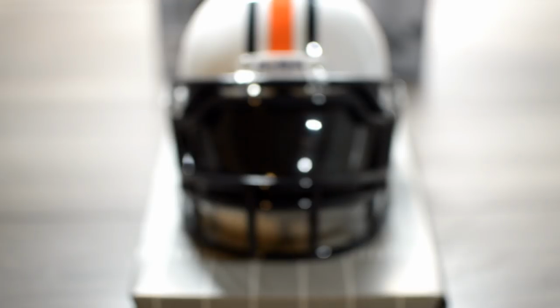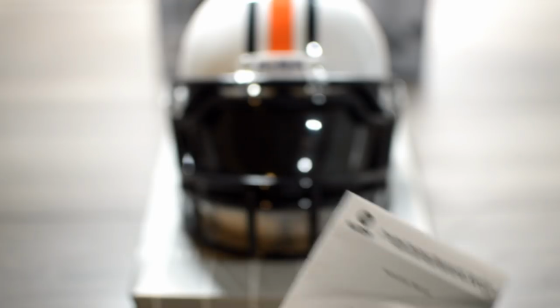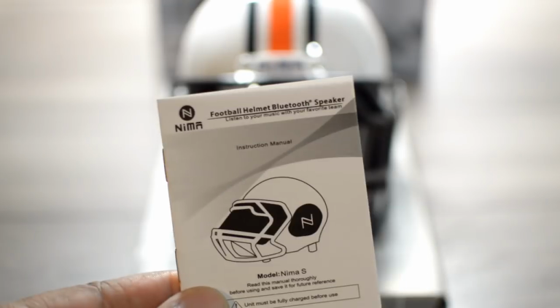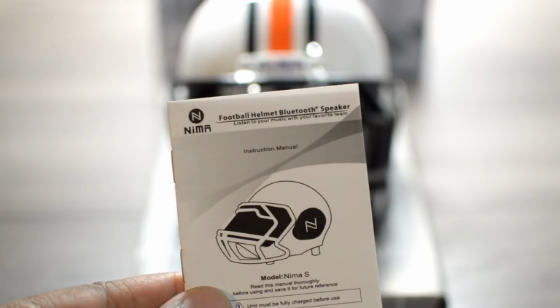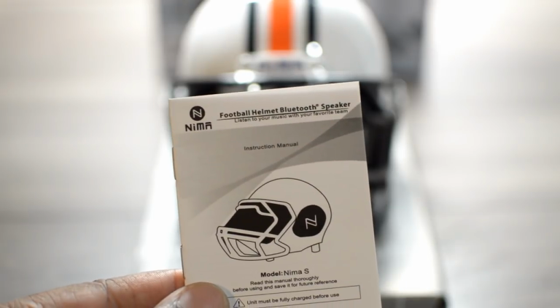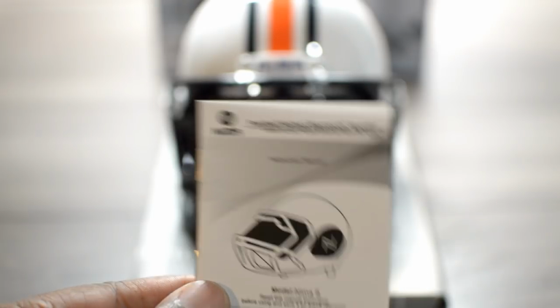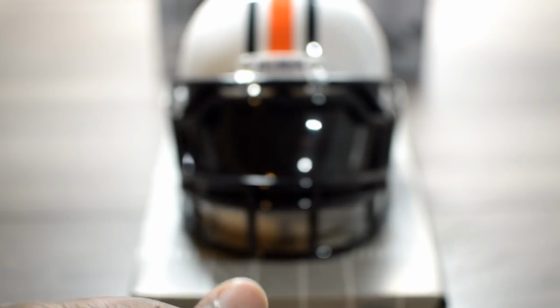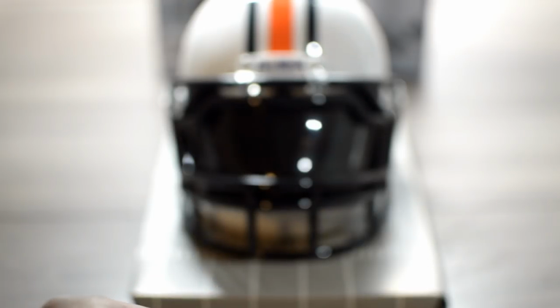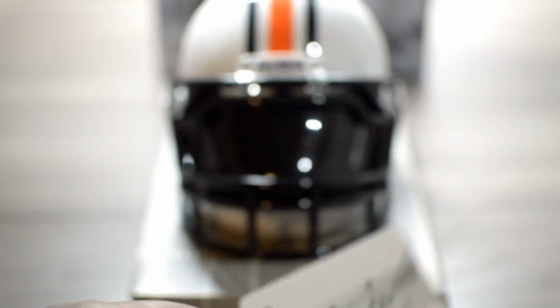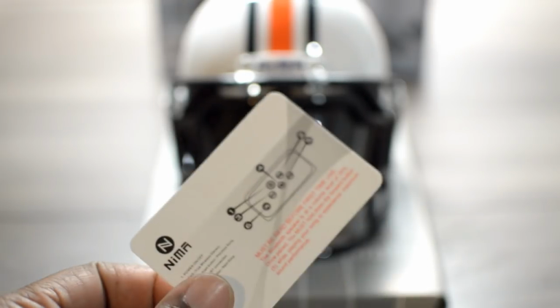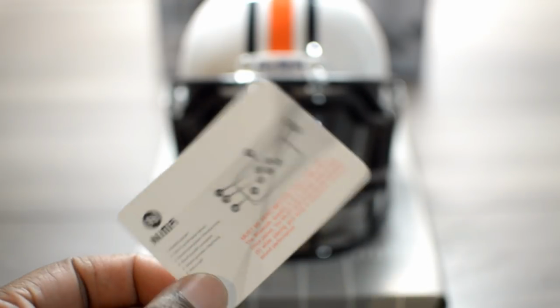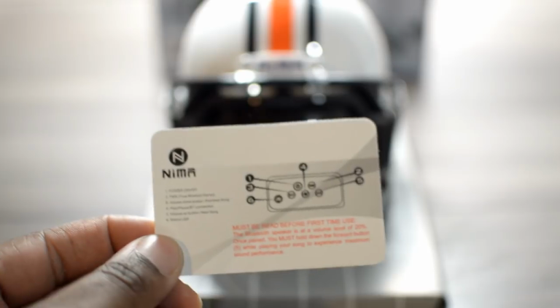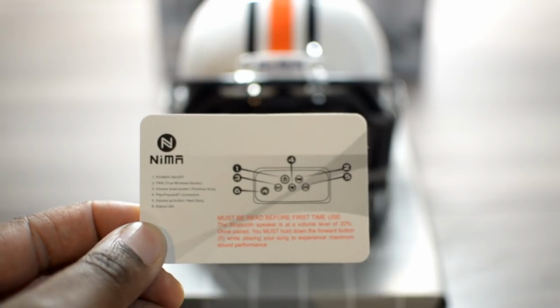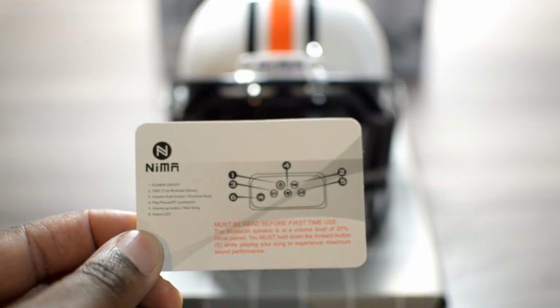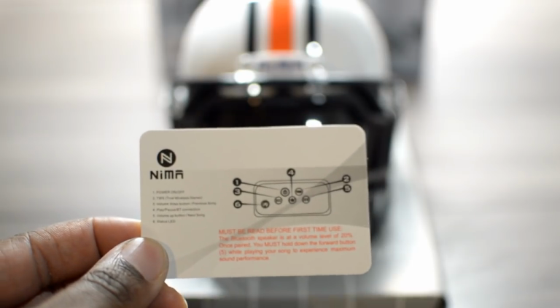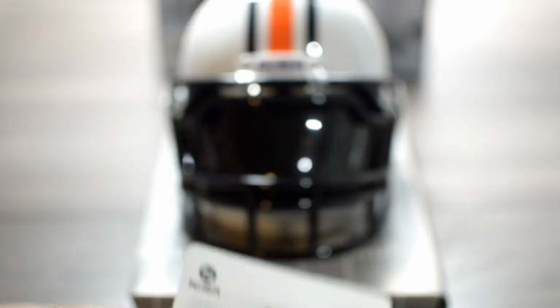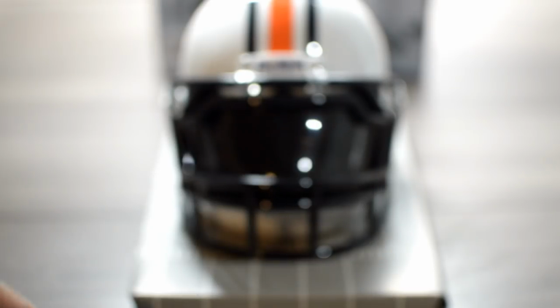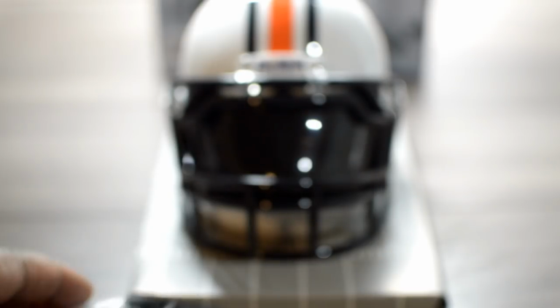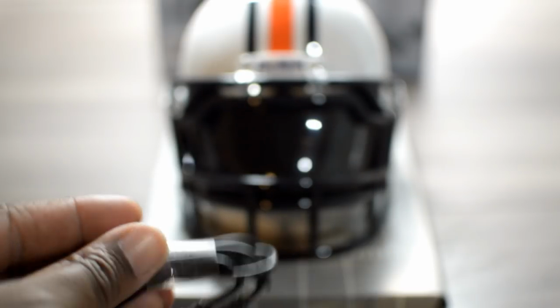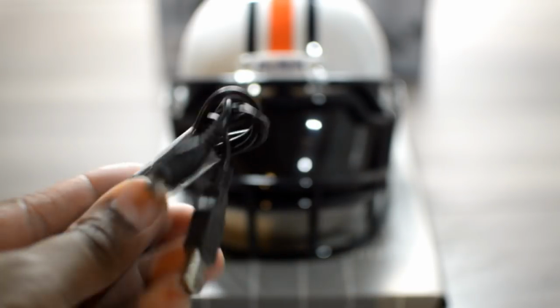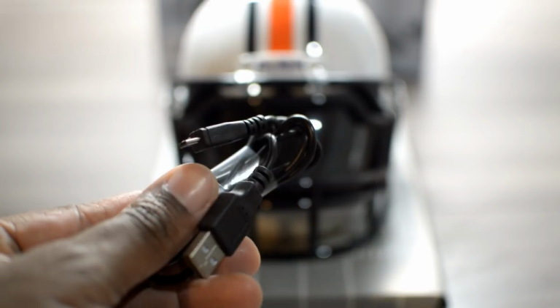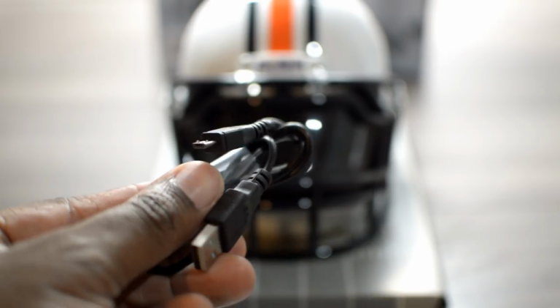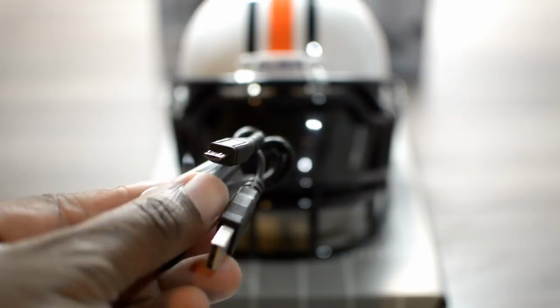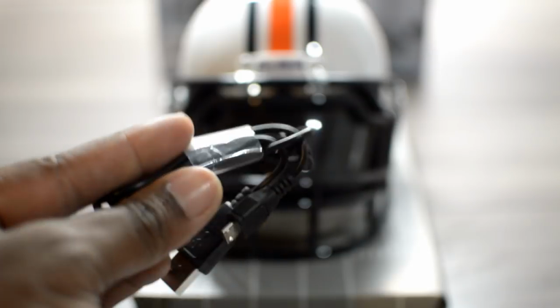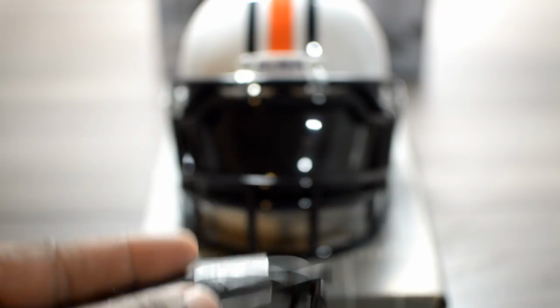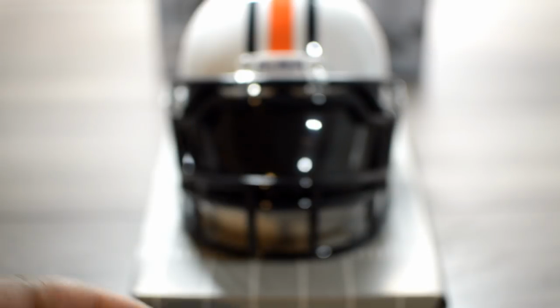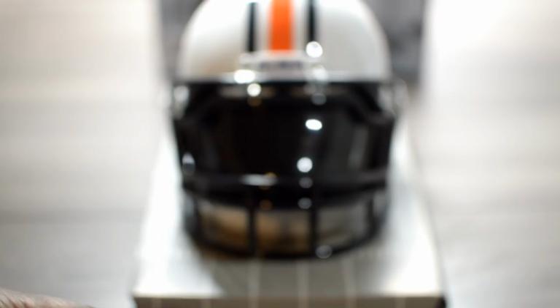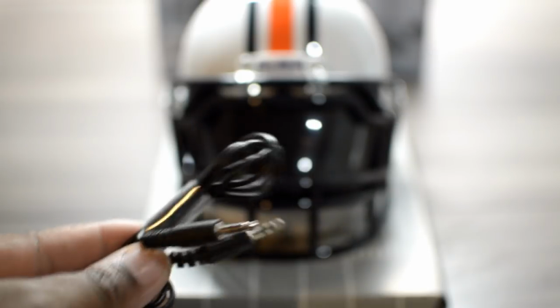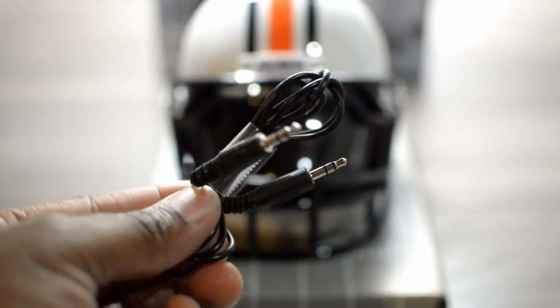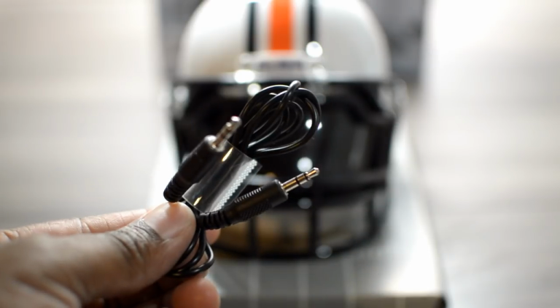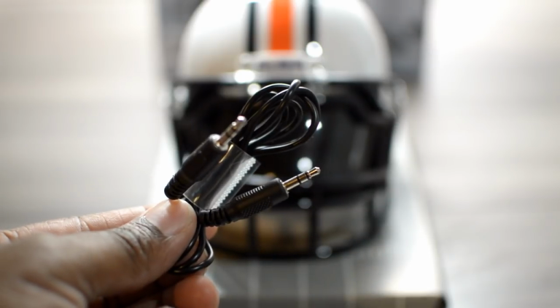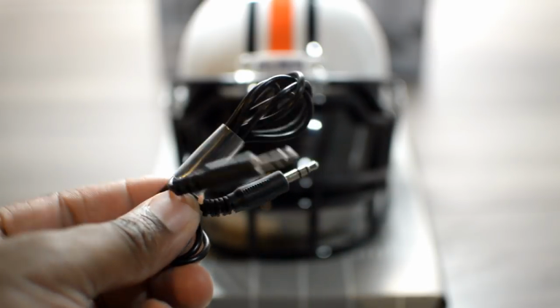Let's take a look at the small size Bluetooth speaker. Included in the box are a small set of instruction manuals on how to set up the device, USB charging cables, and a 3.5mm auxiliary cord.